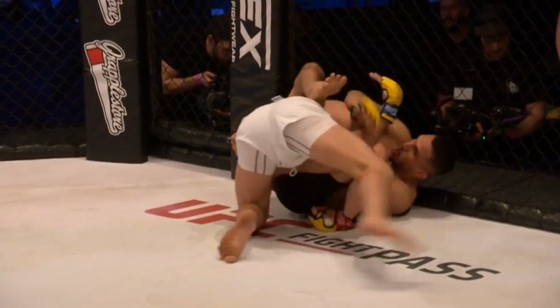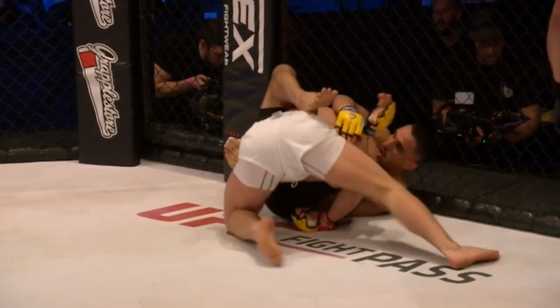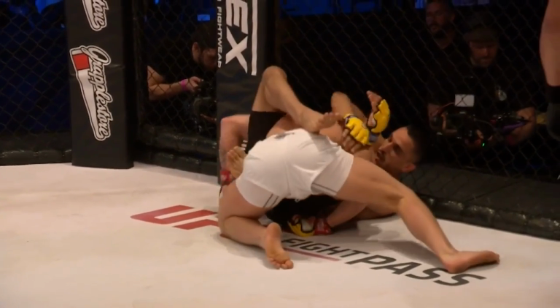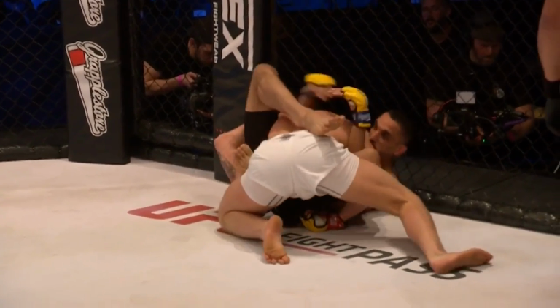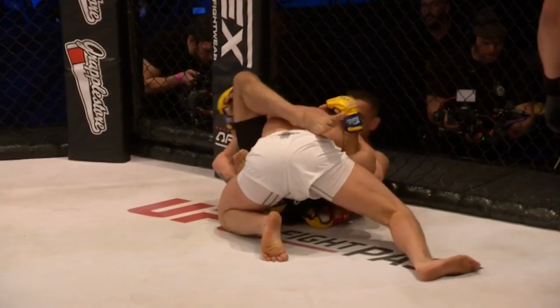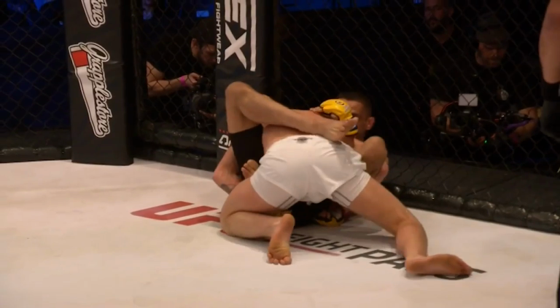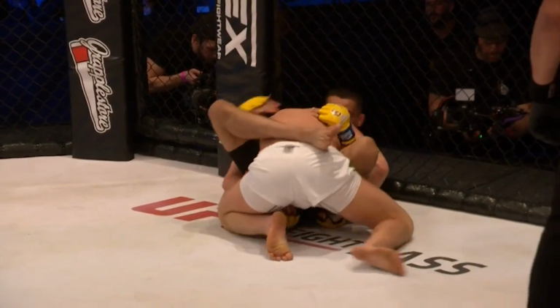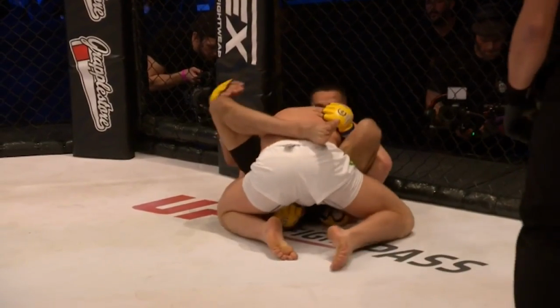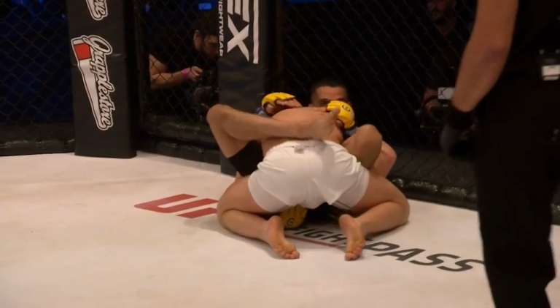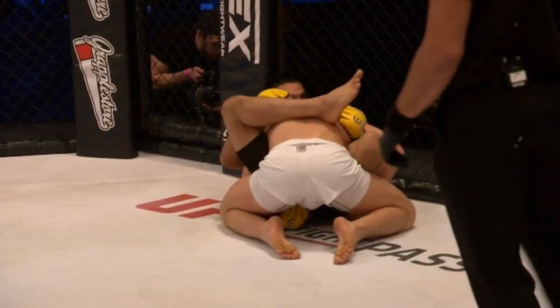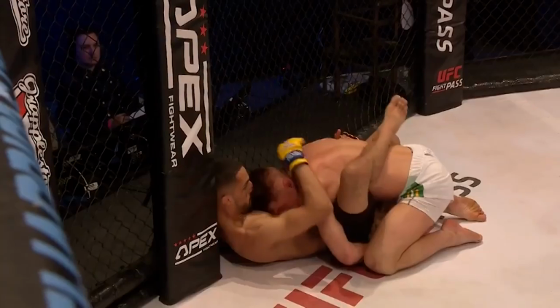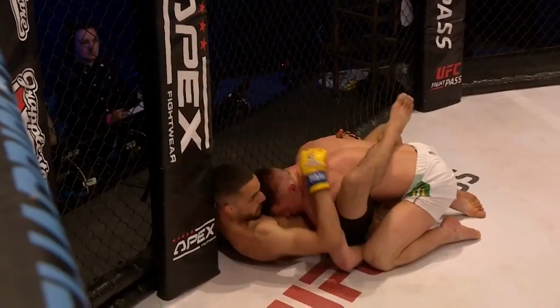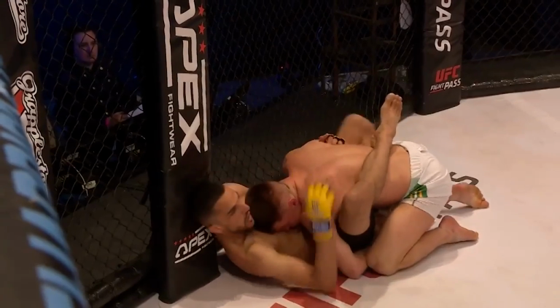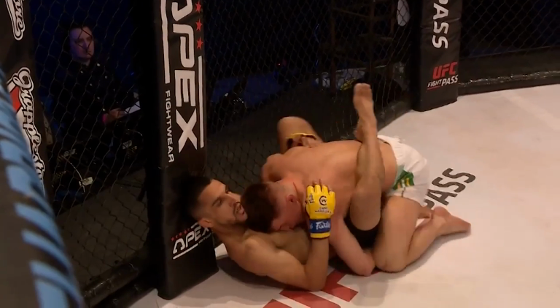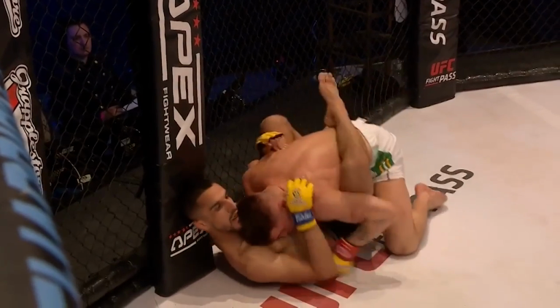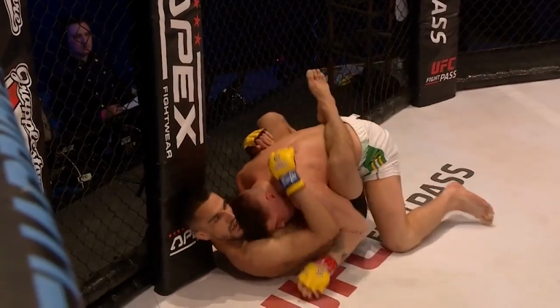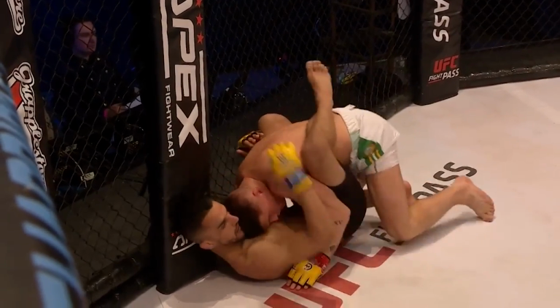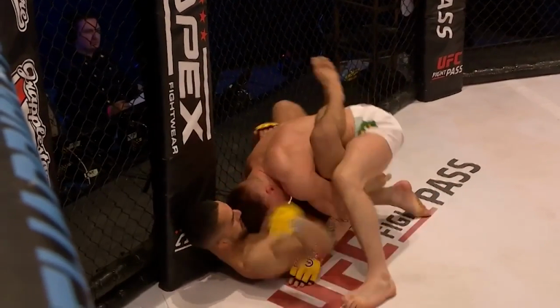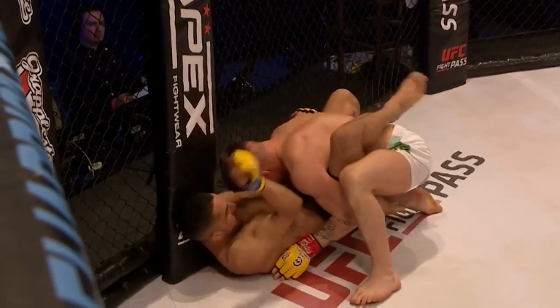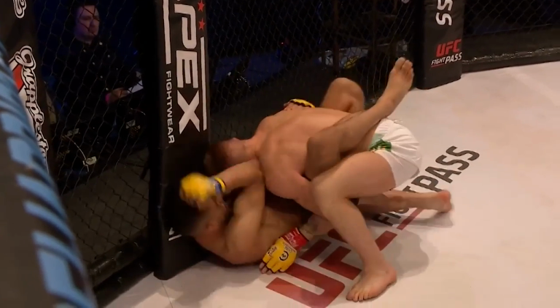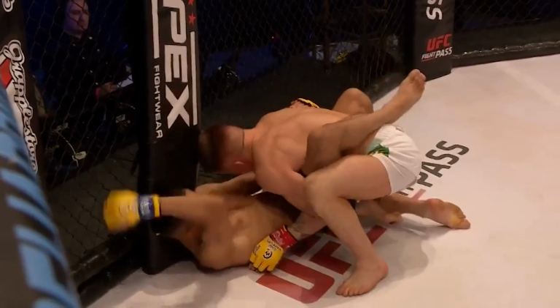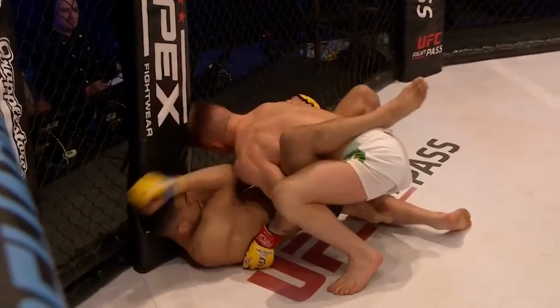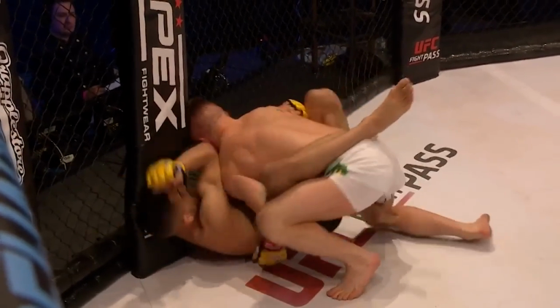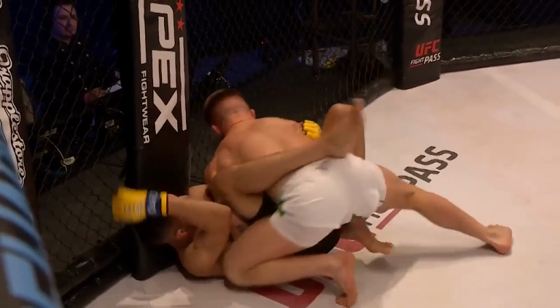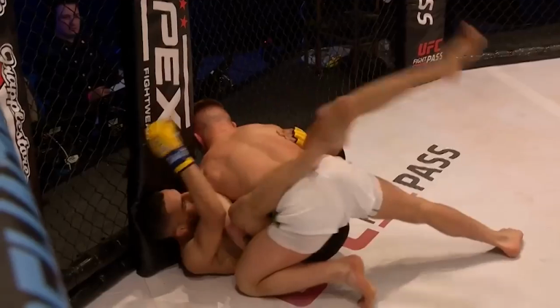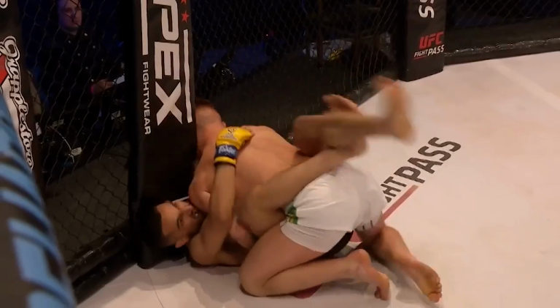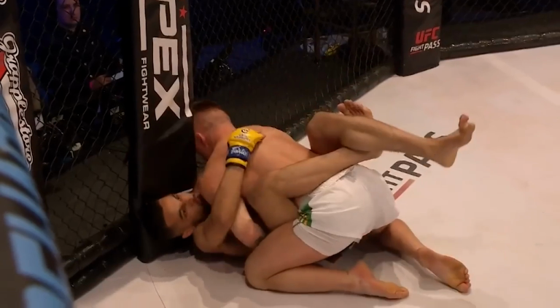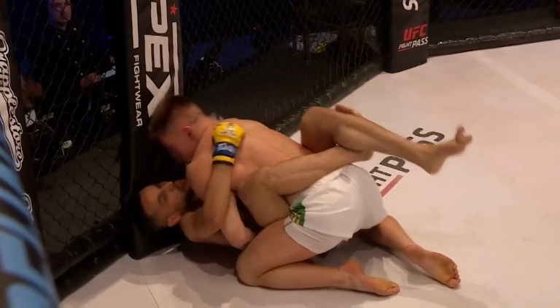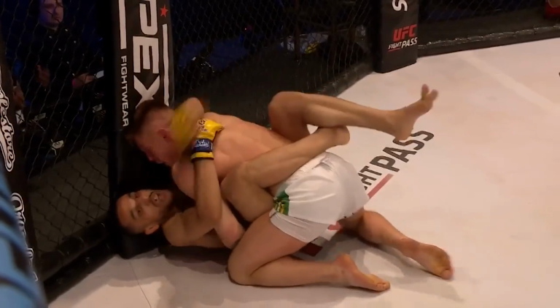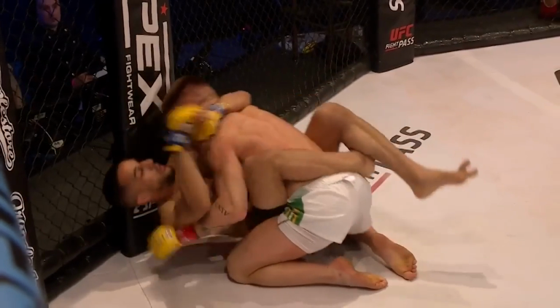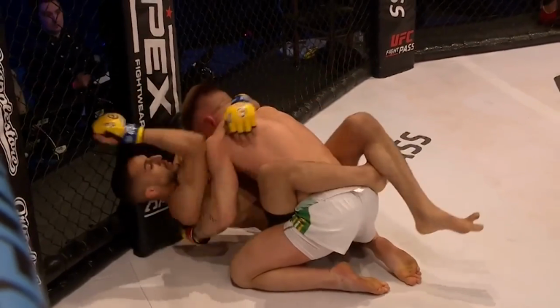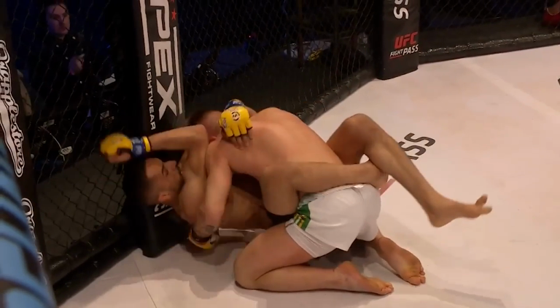The Afghan Wolf is able to get back into almost a full guard position here, and Loughran has really lost that dominant side control he had and eaten some damage from on top.